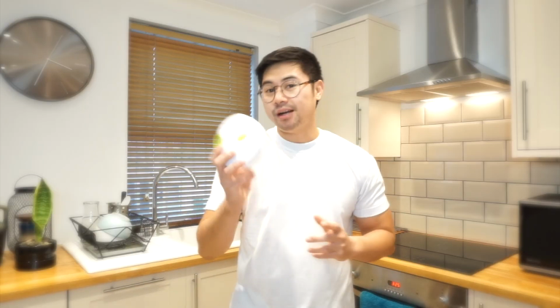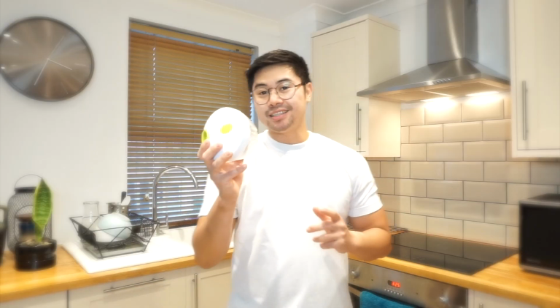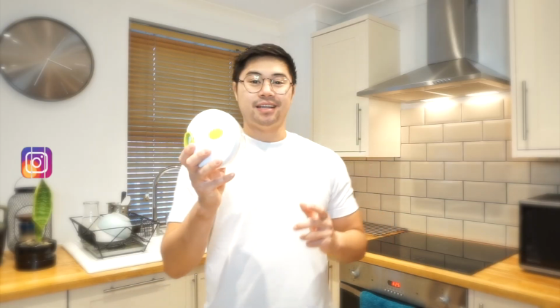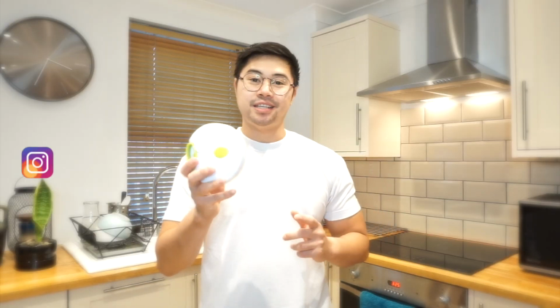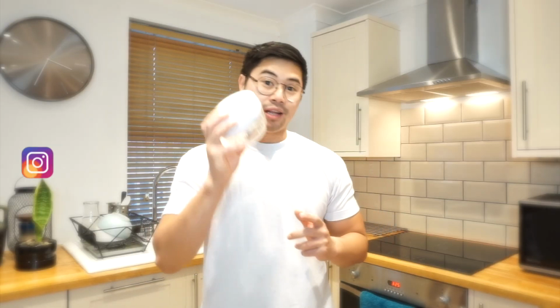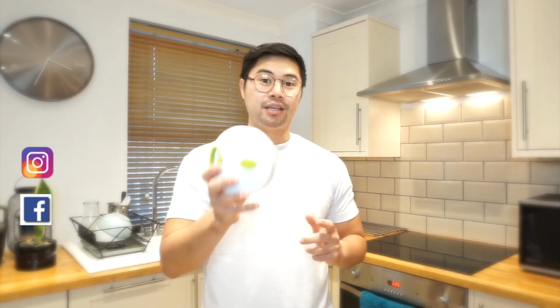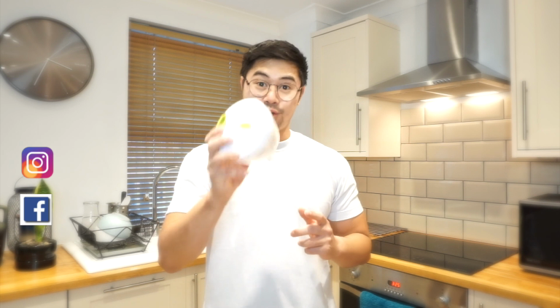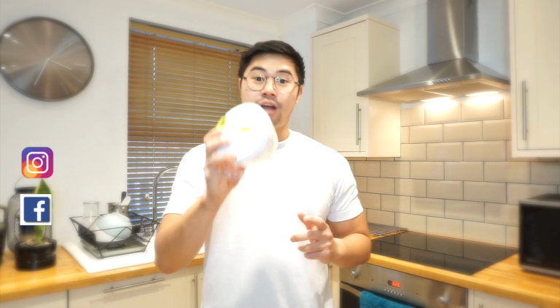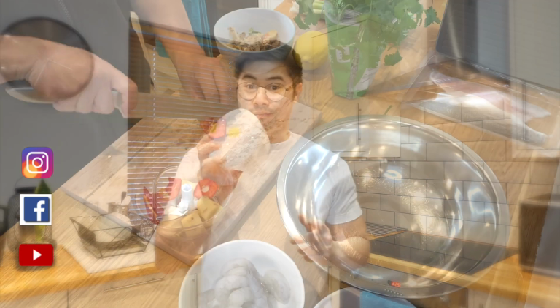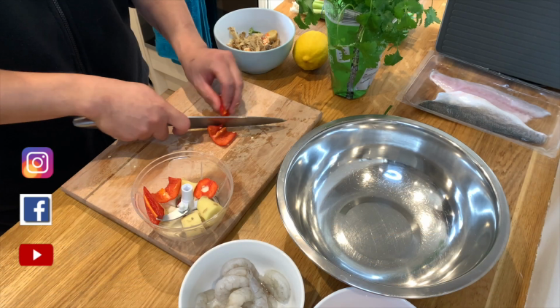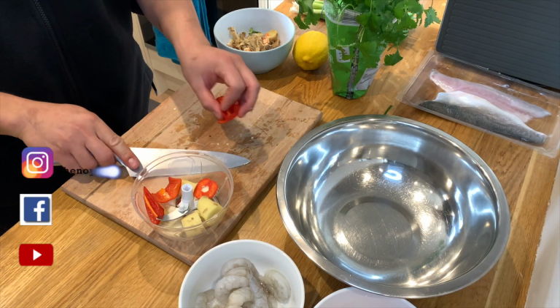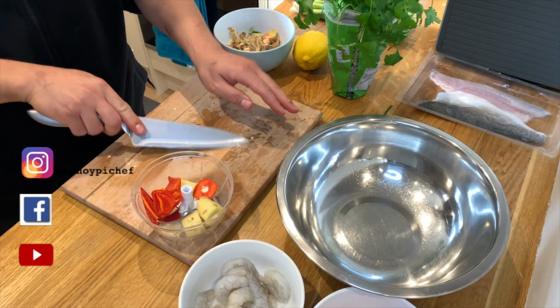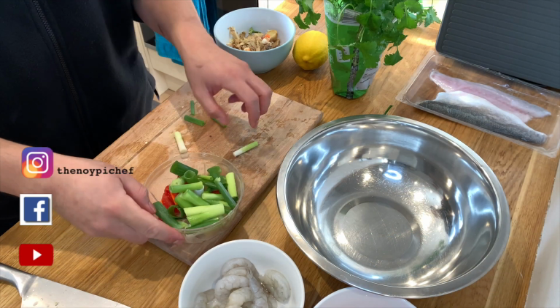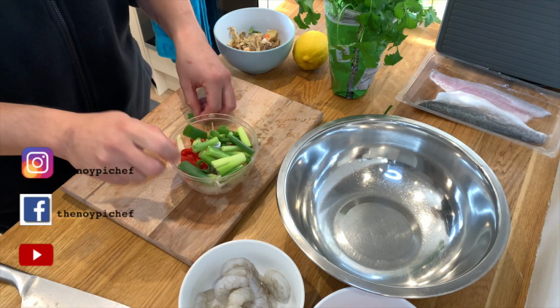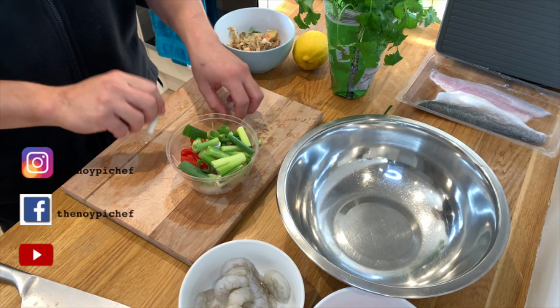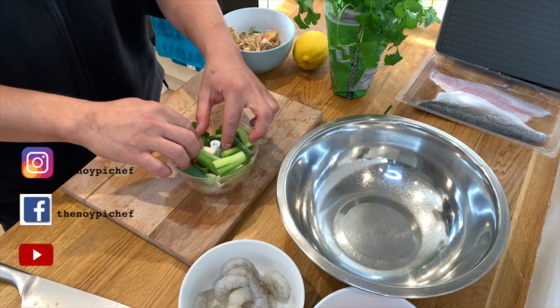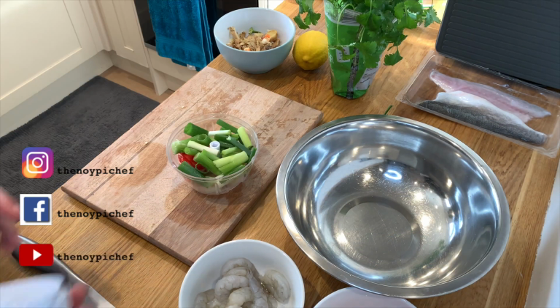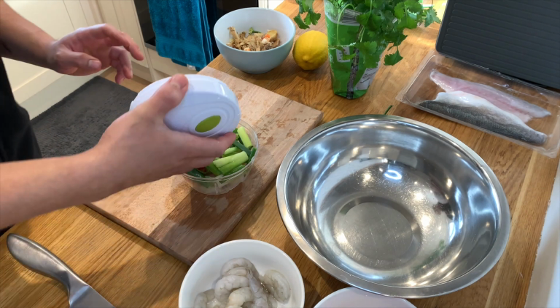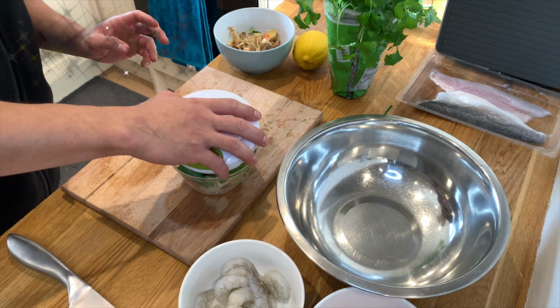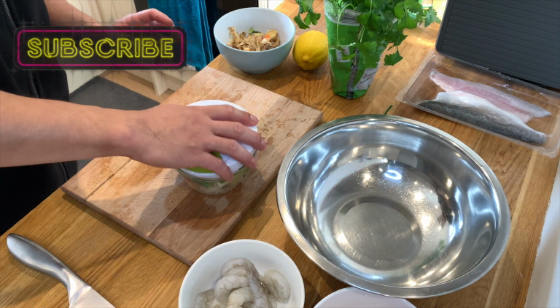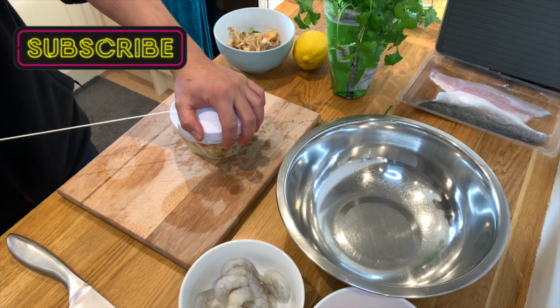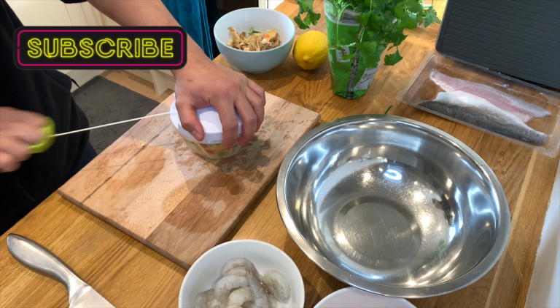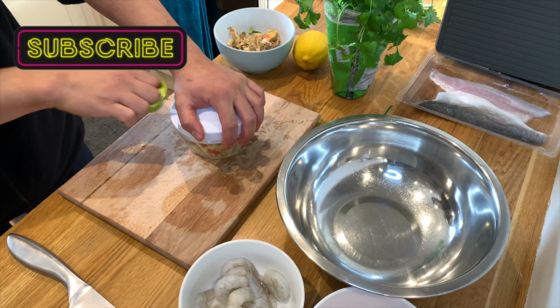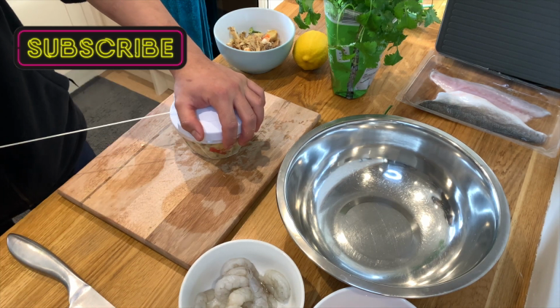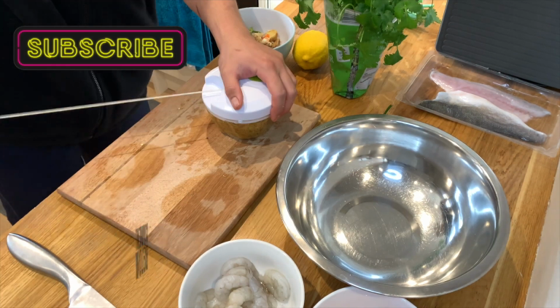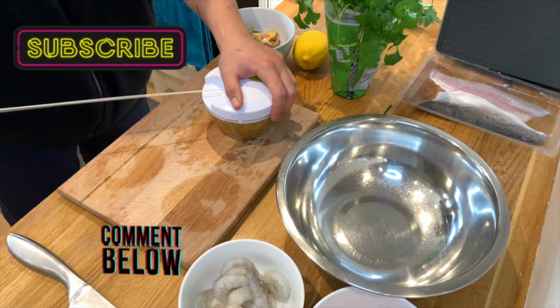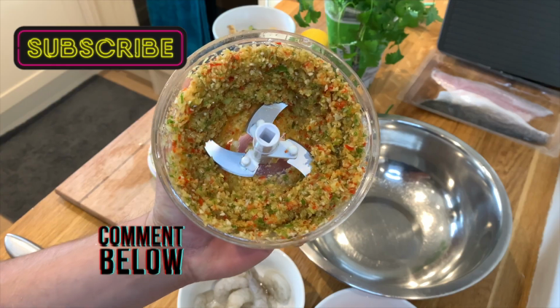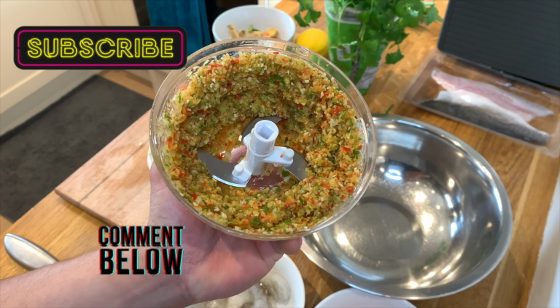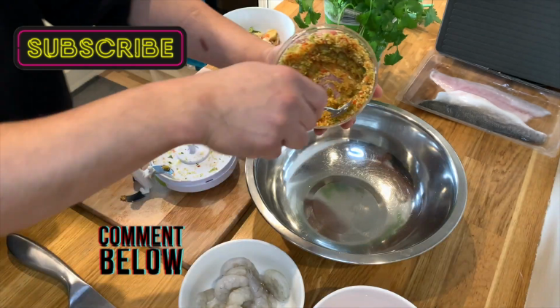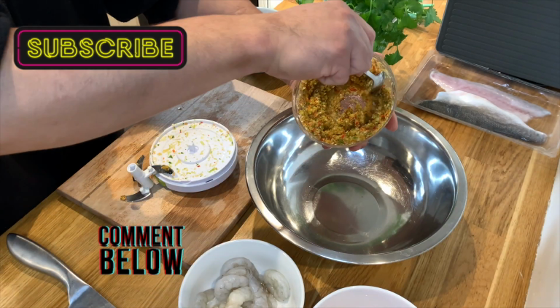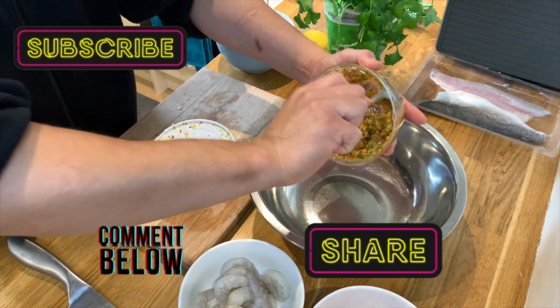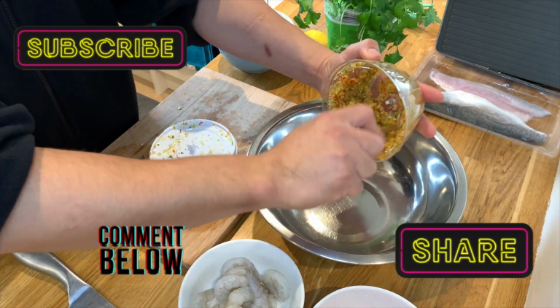I've got my little assistant in here that will help me do the job. If you guys have a food processor at home, use it. Prepare all four ingredients and run them through a food processor. Then I'm going to blitz this one manually. Once you reach this stage, transfer the mix into a bowl.